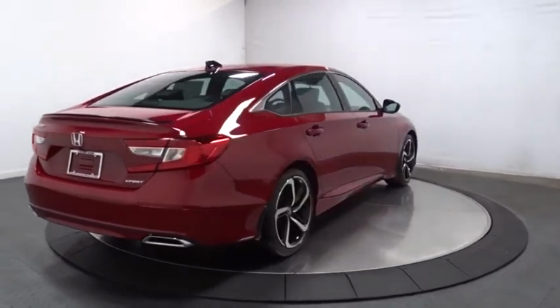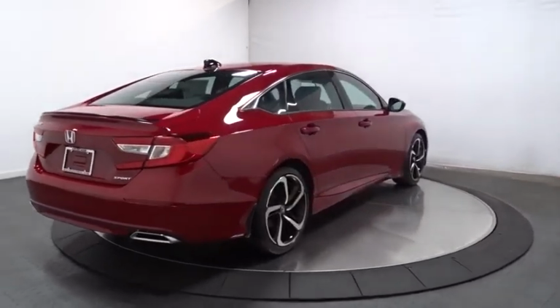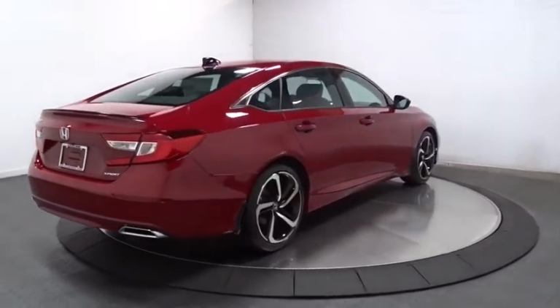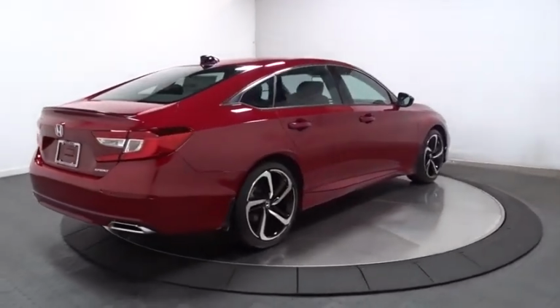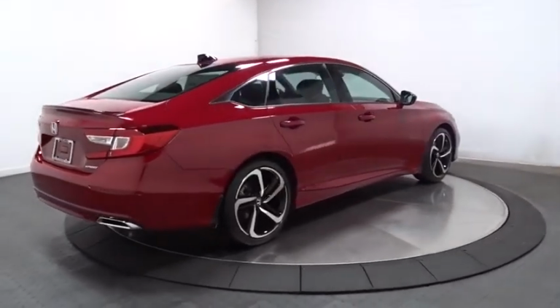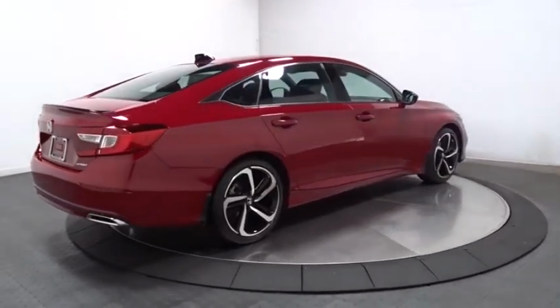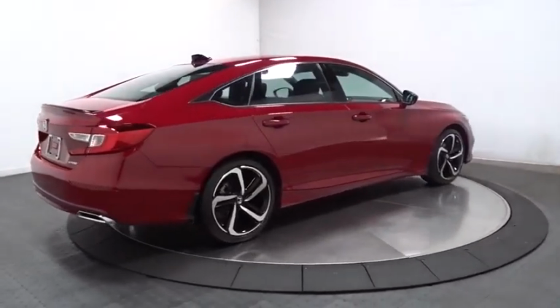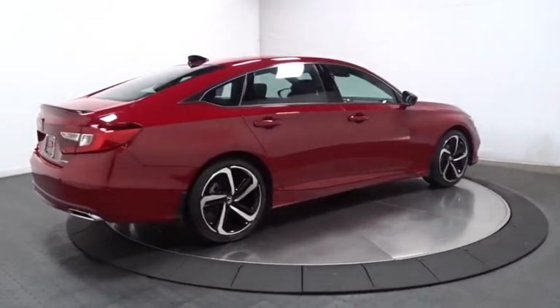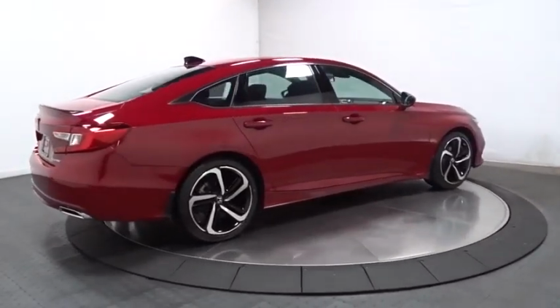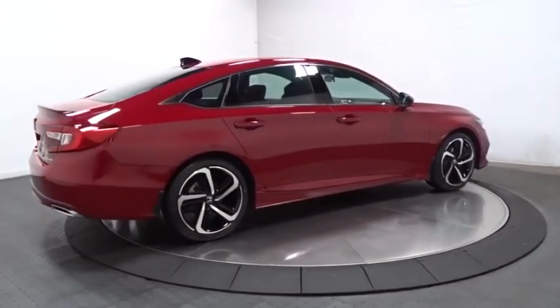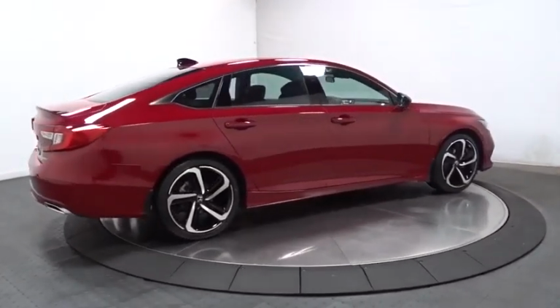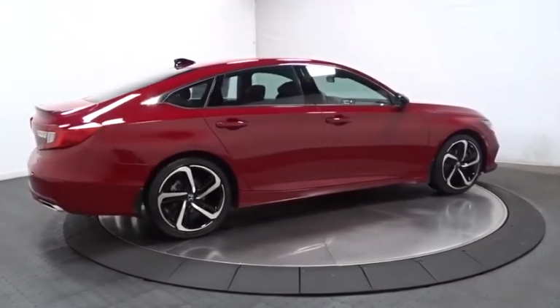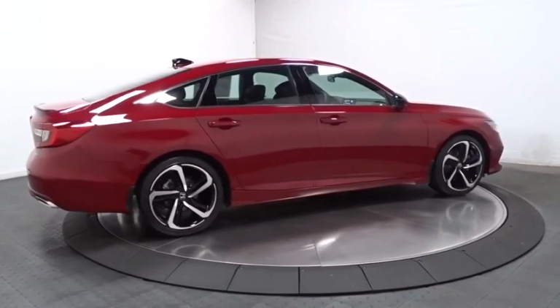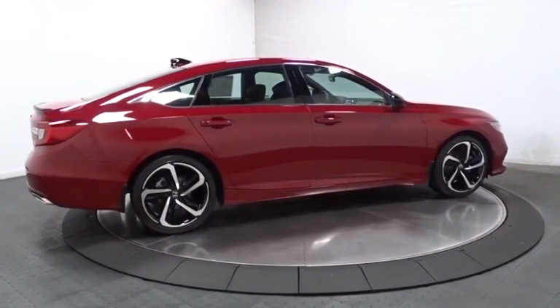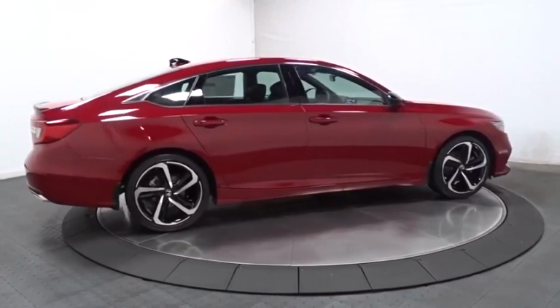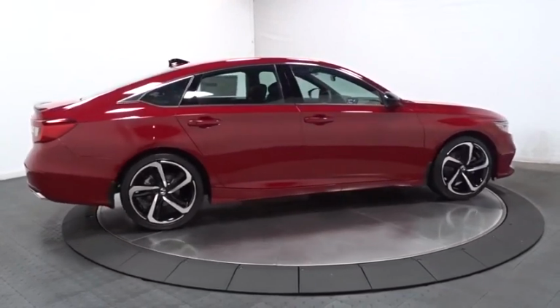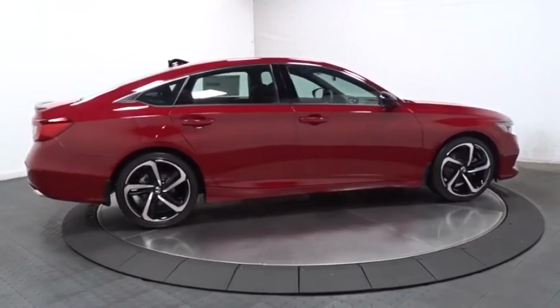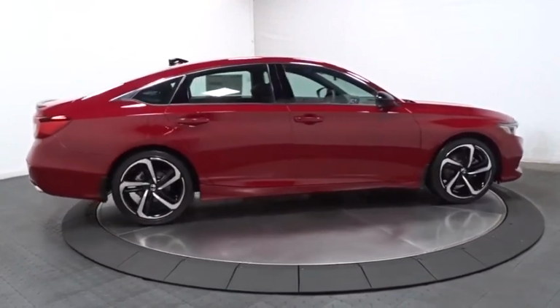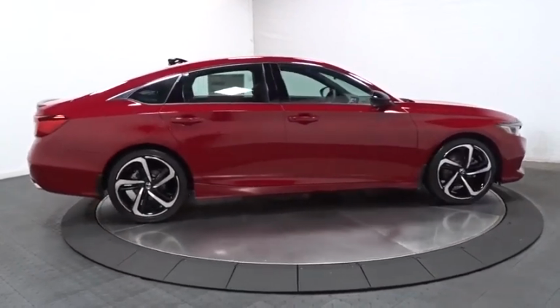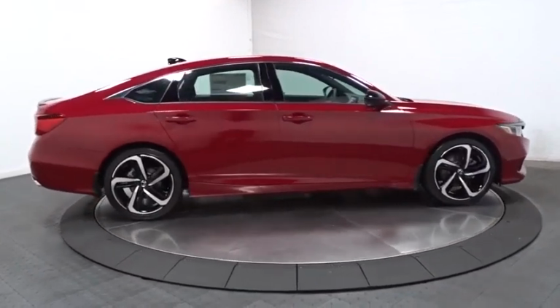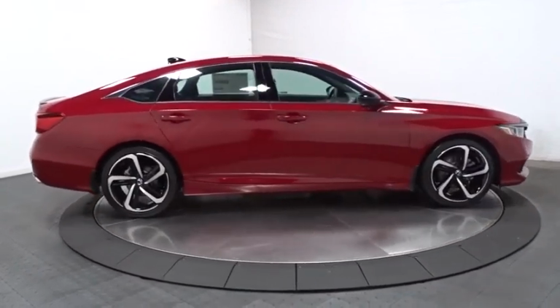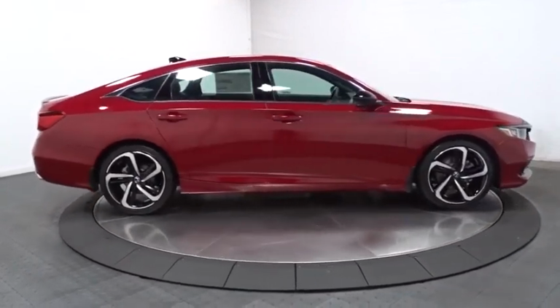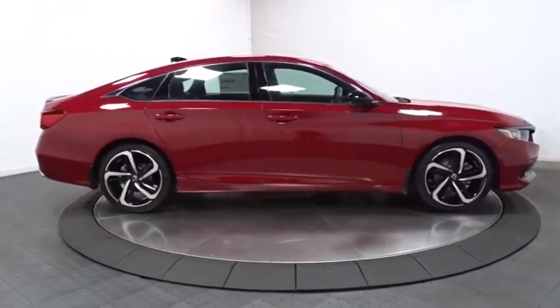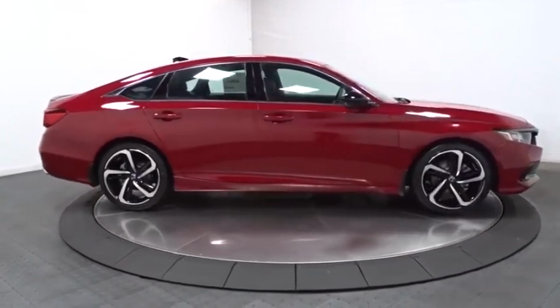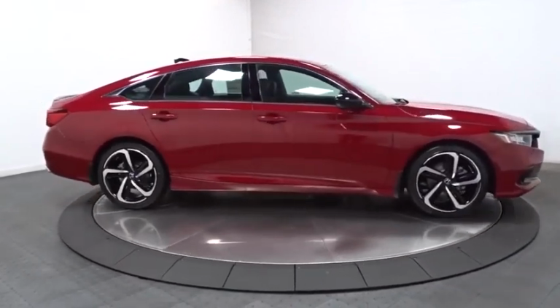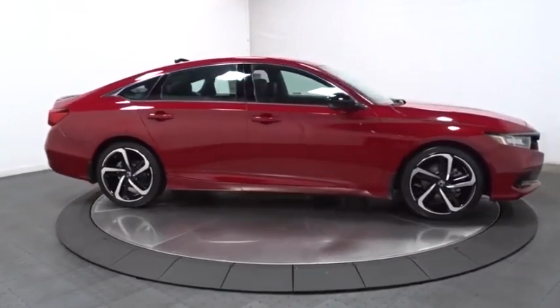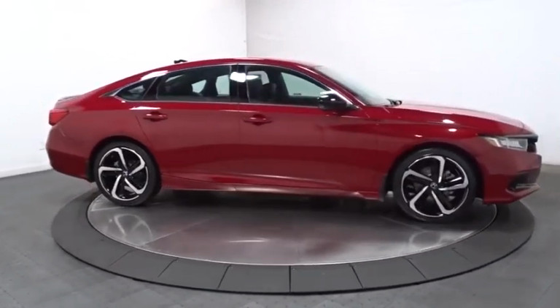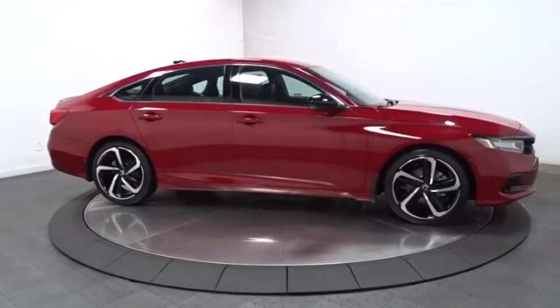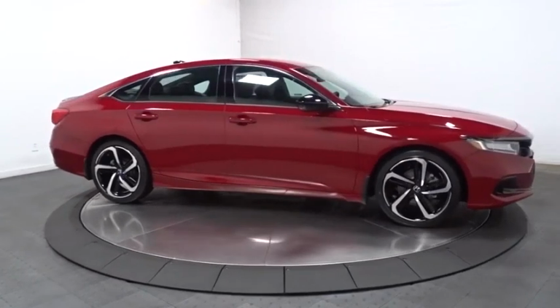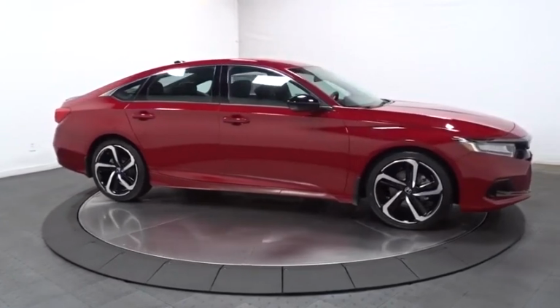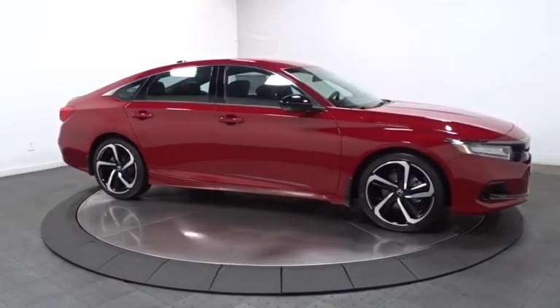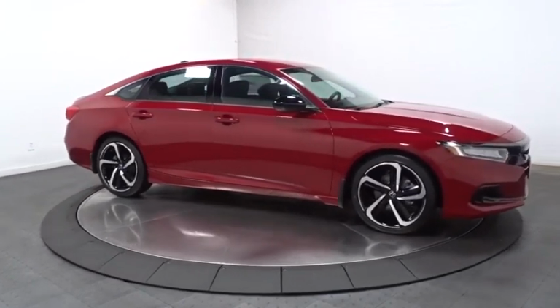Outside temperature gauge, day and night rear-view mirror, tachometer, cloth seat trim, engine immobilizer, body color door handles, power rear window sunshade, and low tire pressure warning.